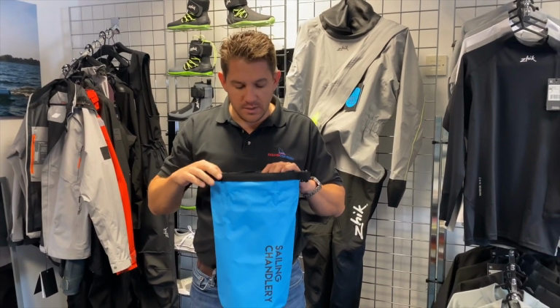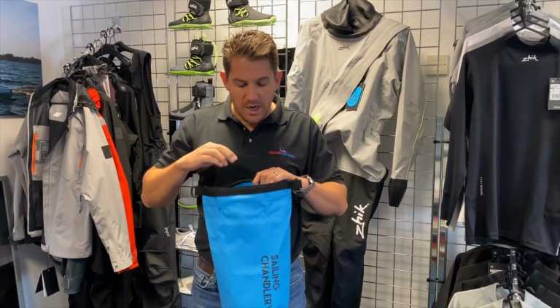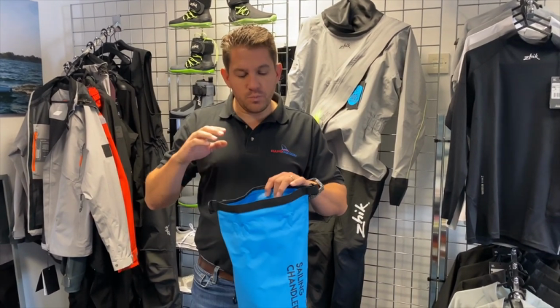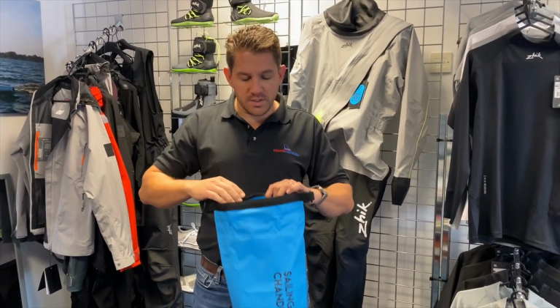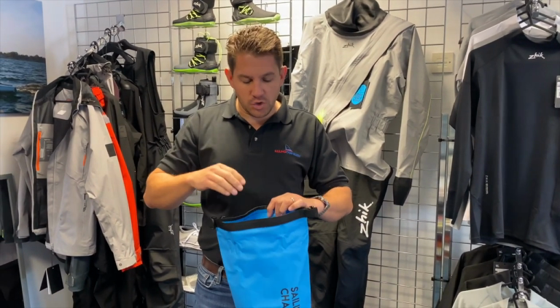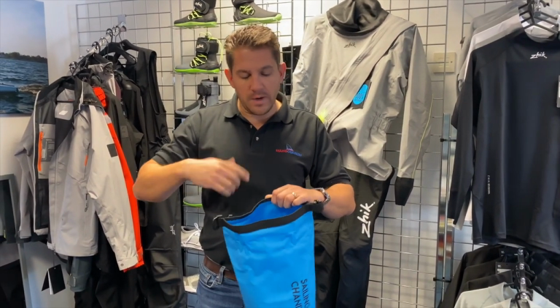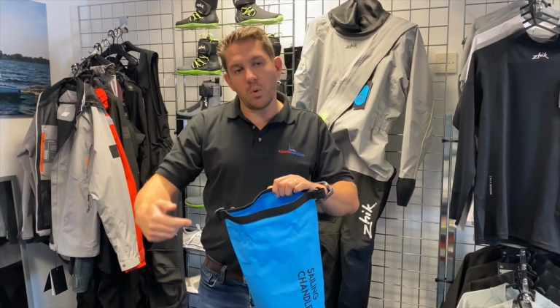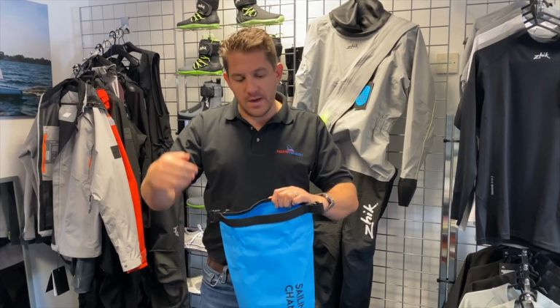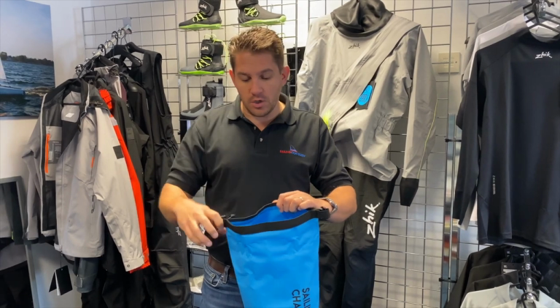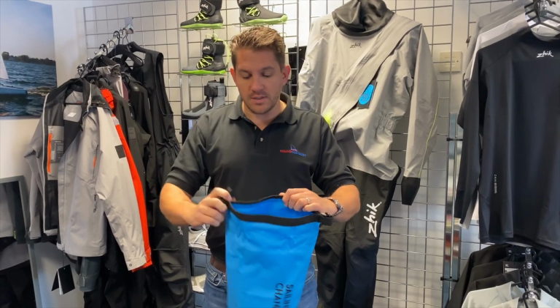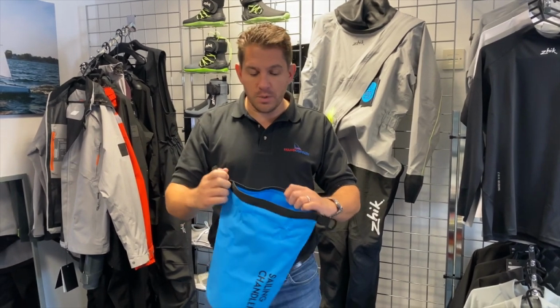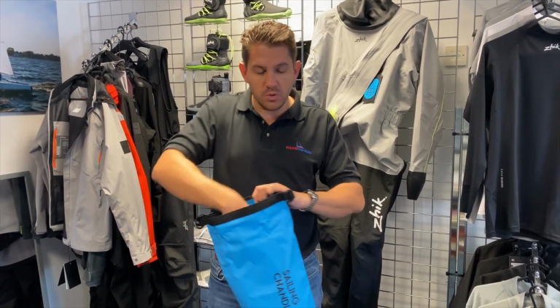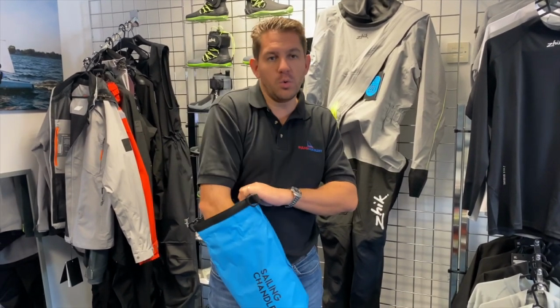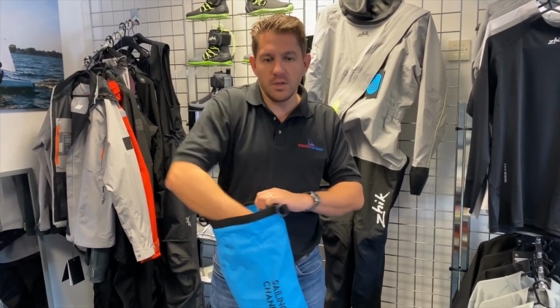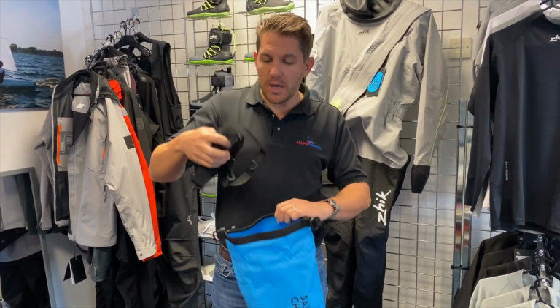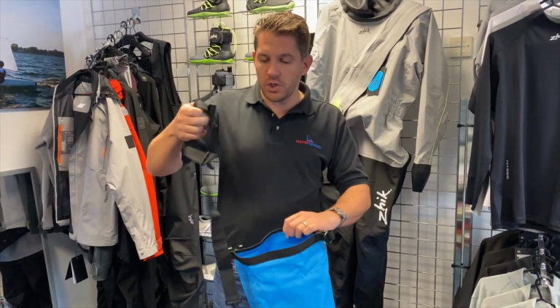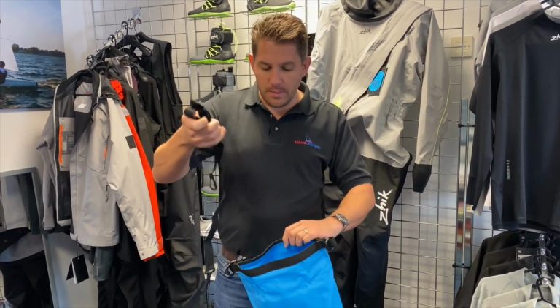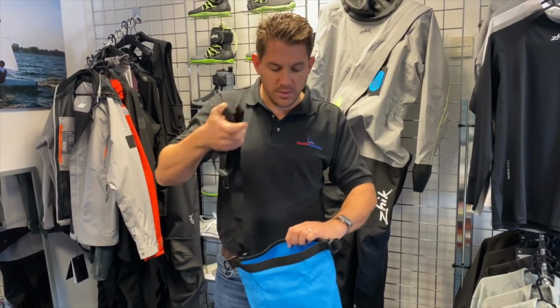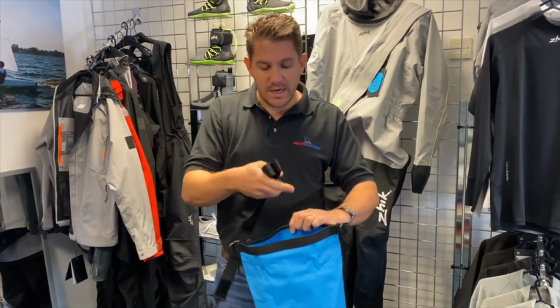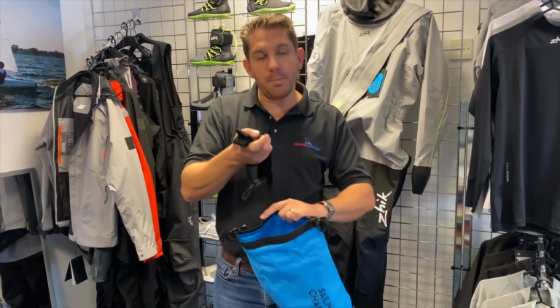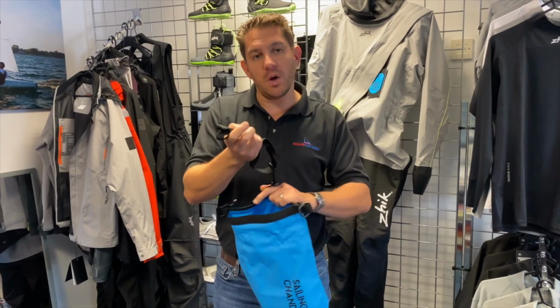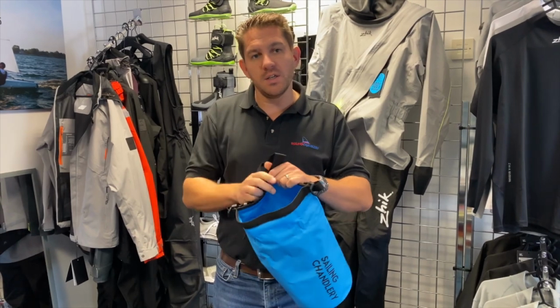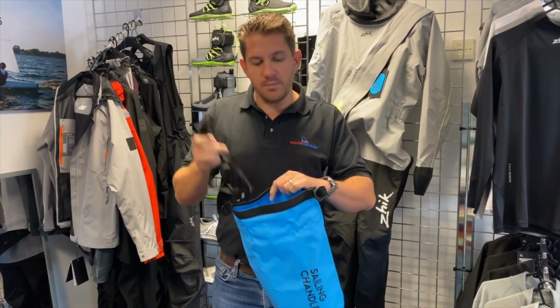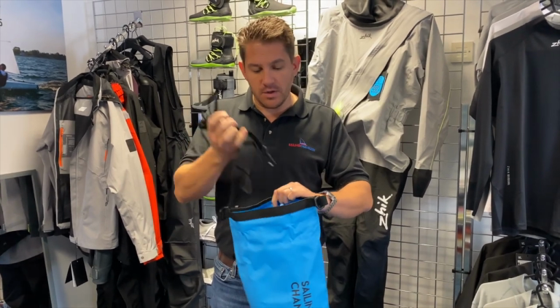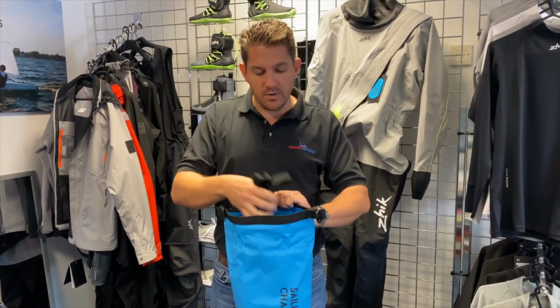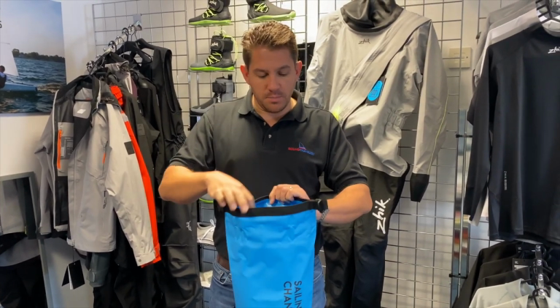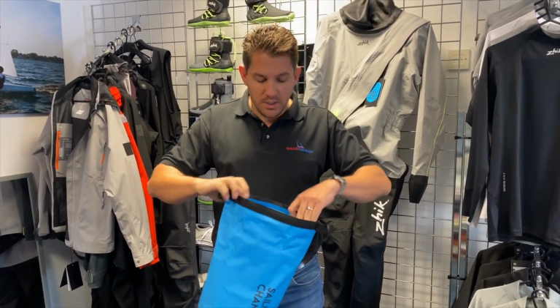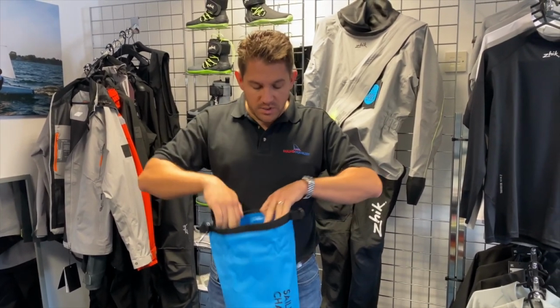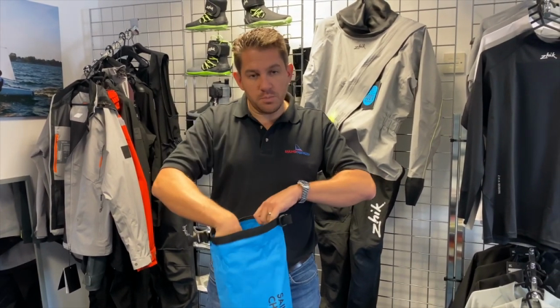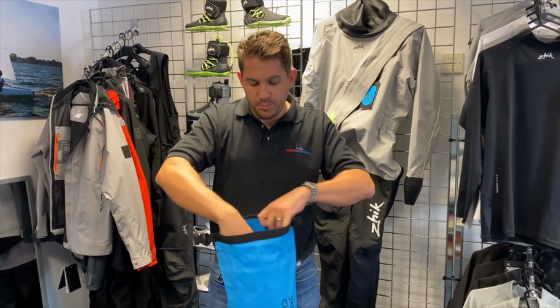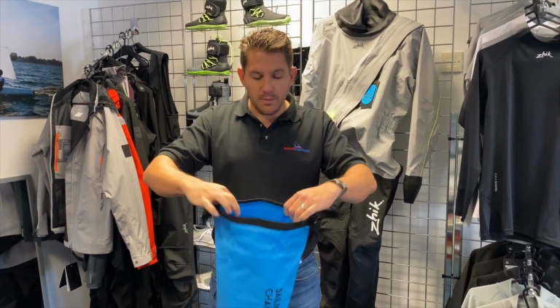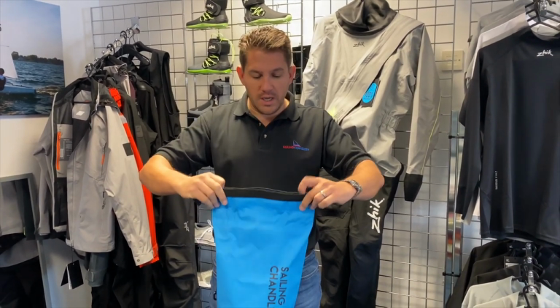It works as a standard dry bag where you roll it down and lock it together with the buckles, but also comes with a shoulder strap so you can attach that at both sides to carry the bag around. What you would do is put your valuables in here,